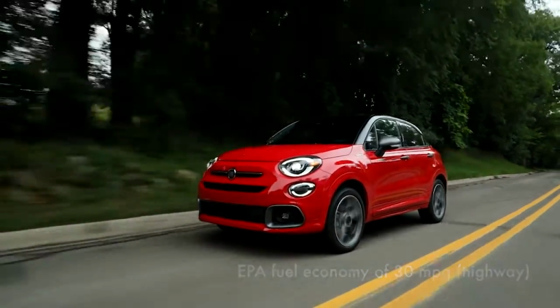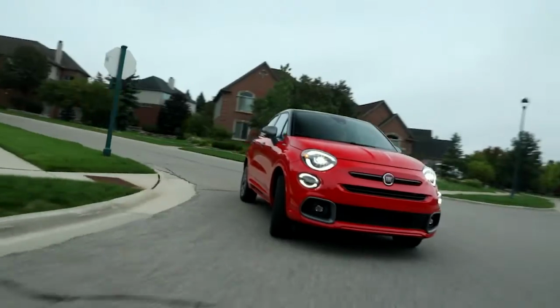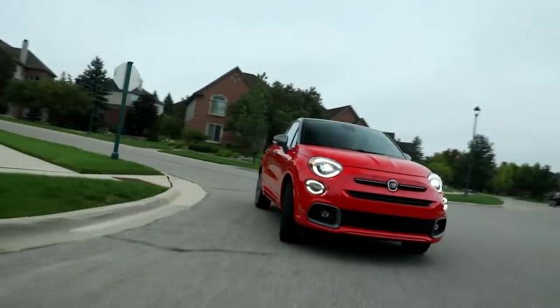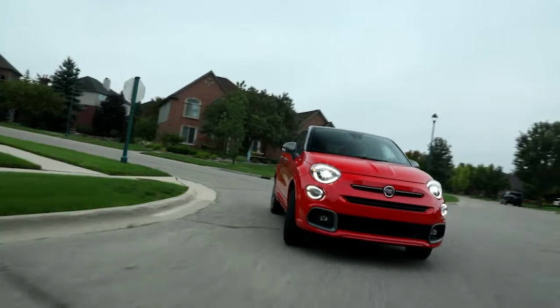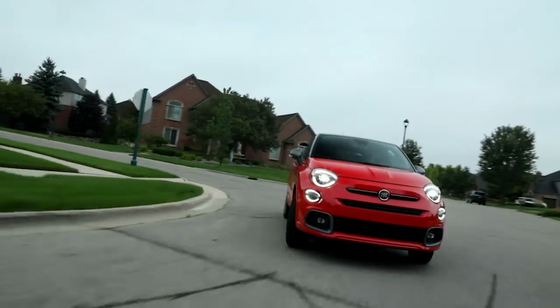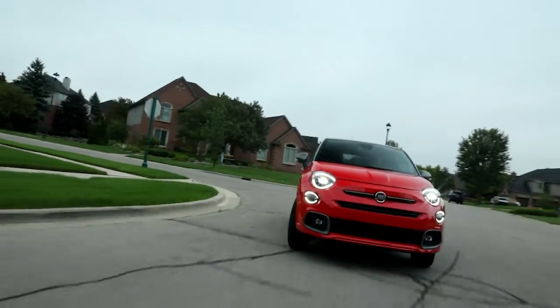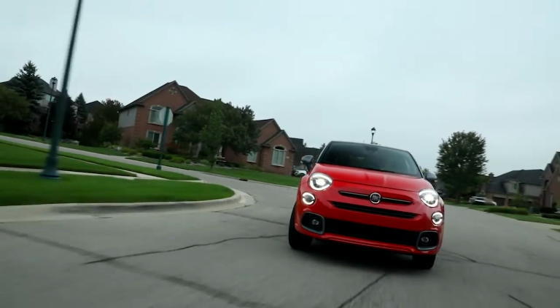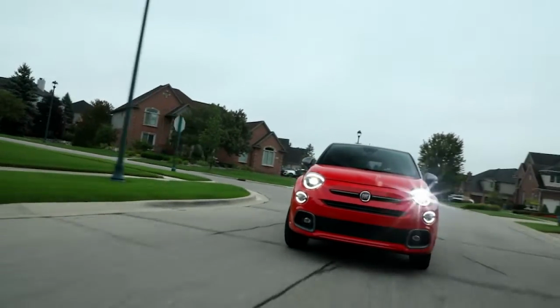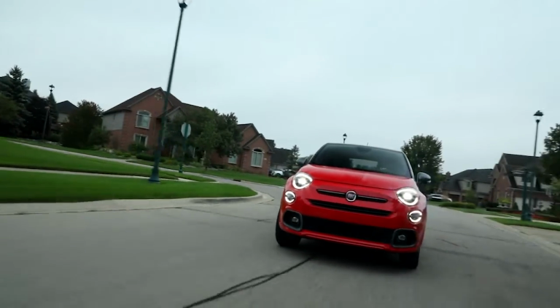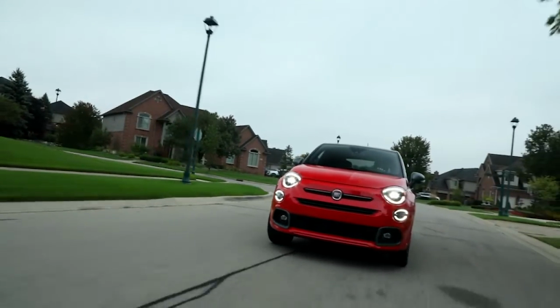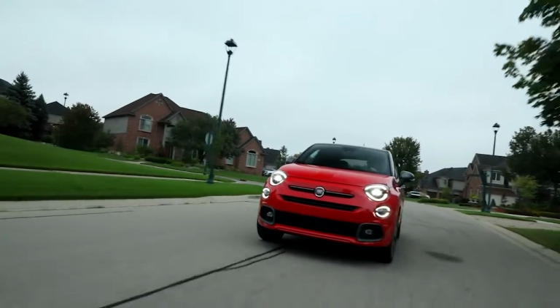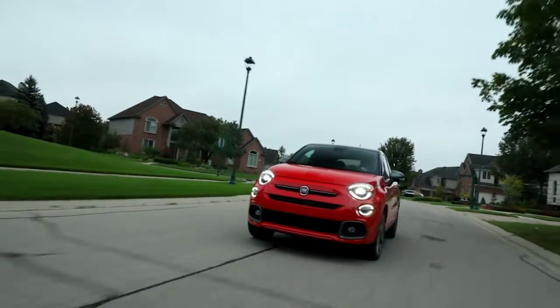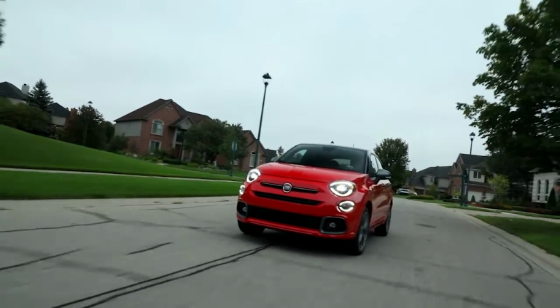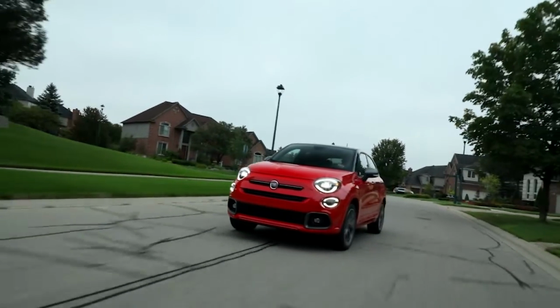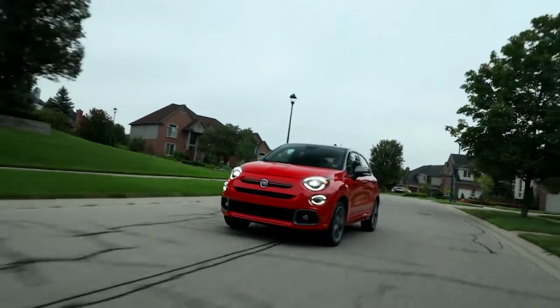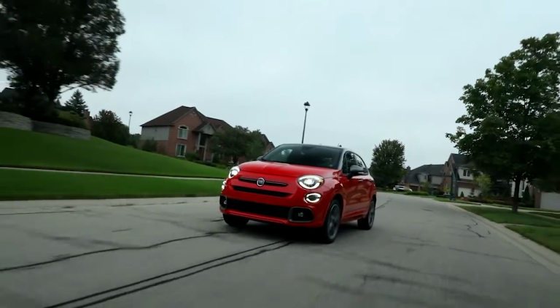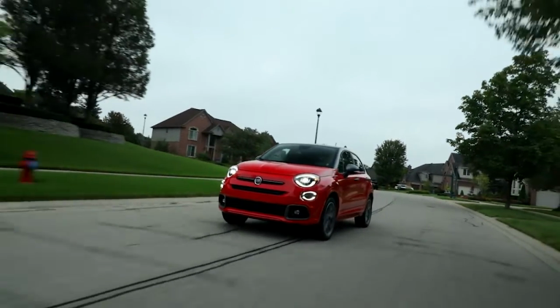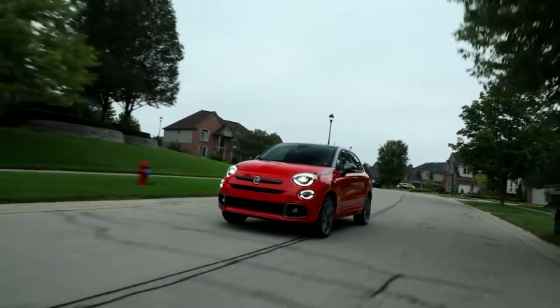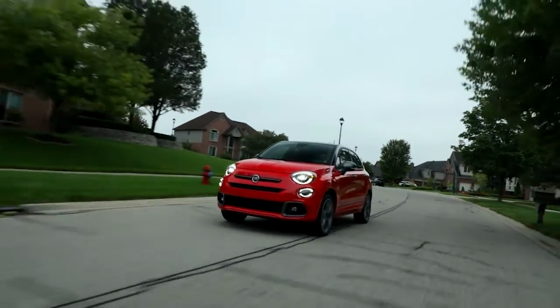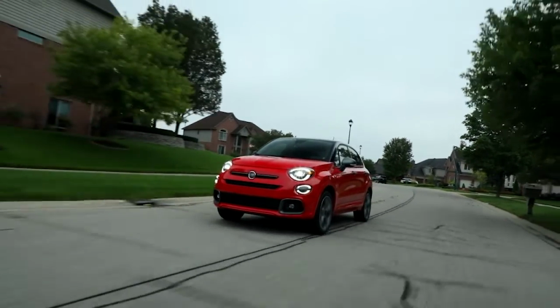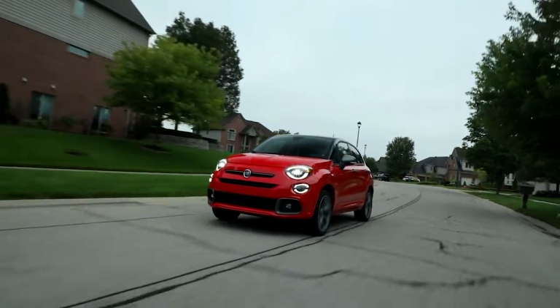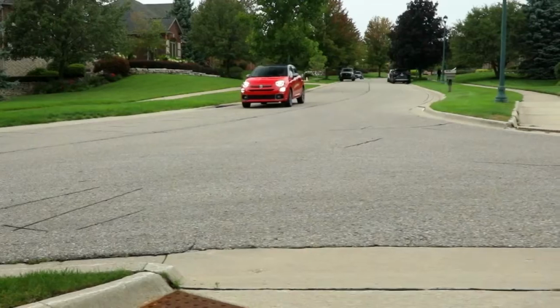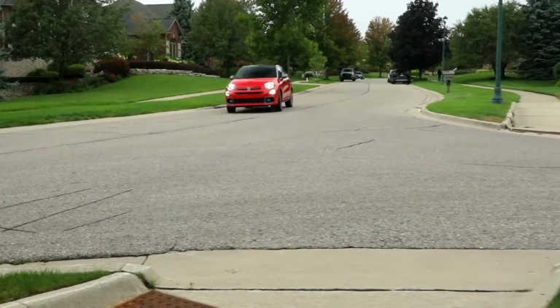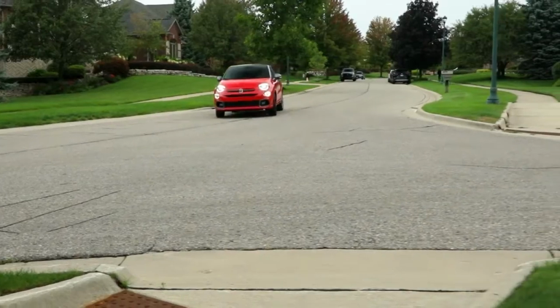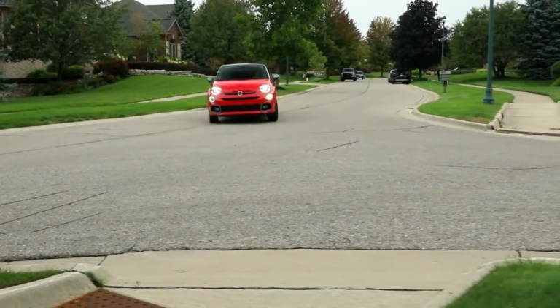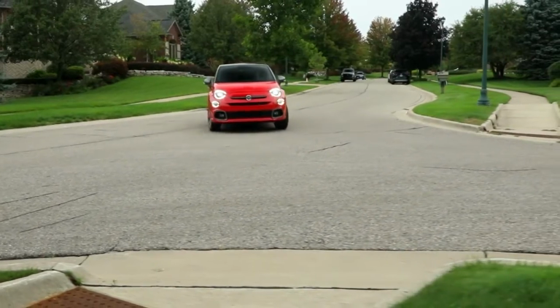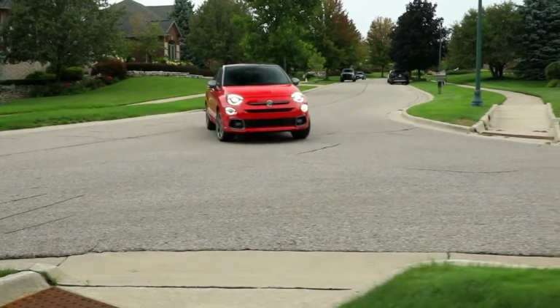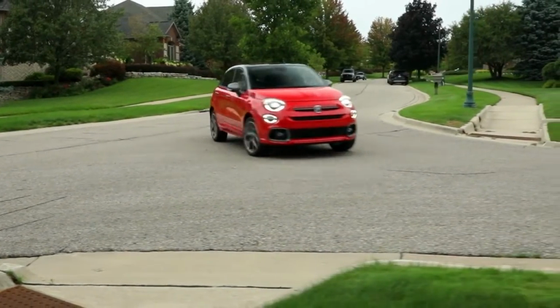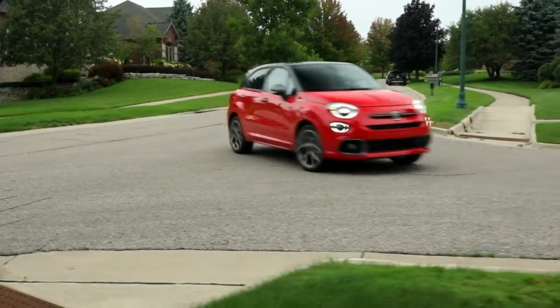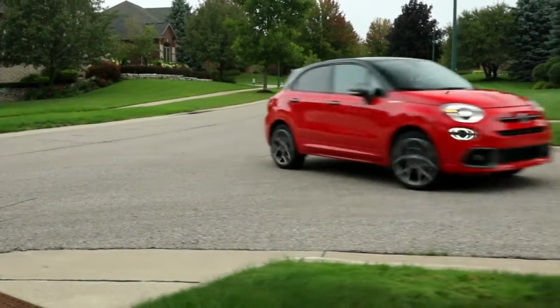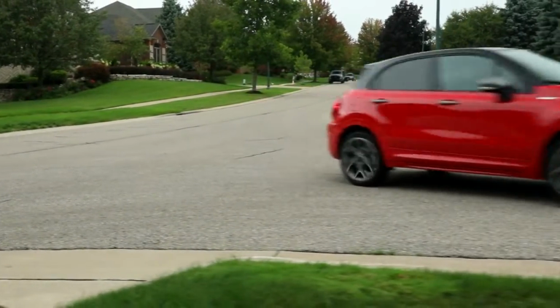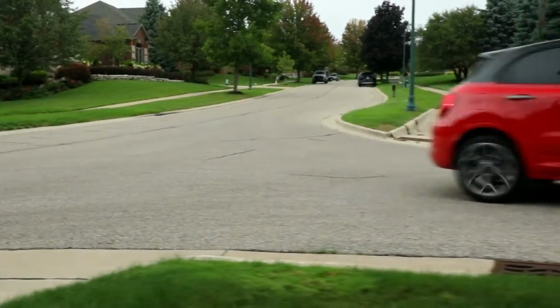The 500X is a pleasant performer, but its 9-speed transmission sometimes searches for gears. The 500X also has a poised ride when cornering.